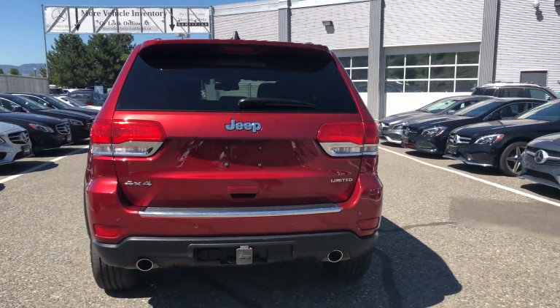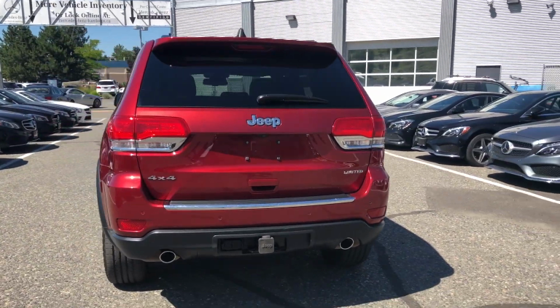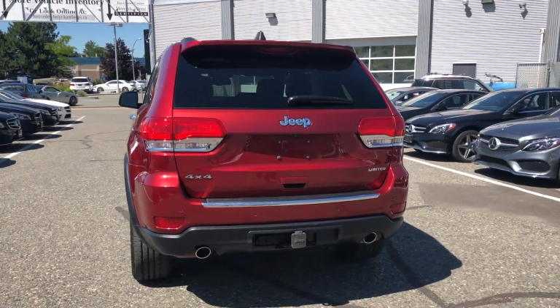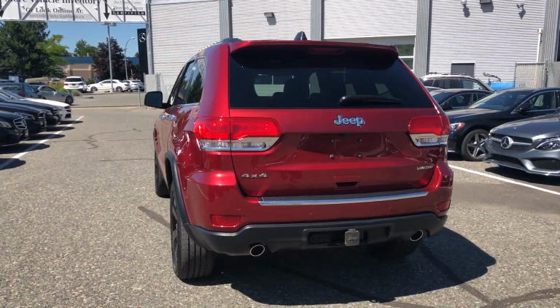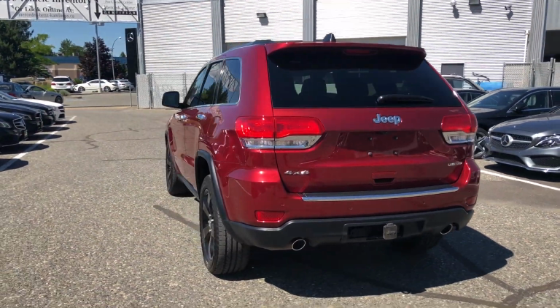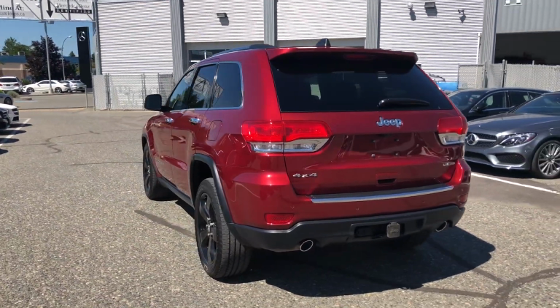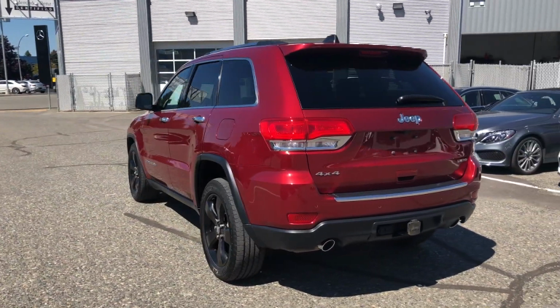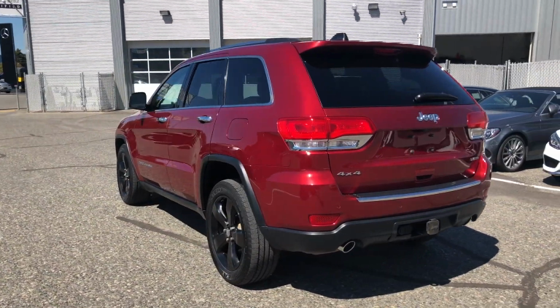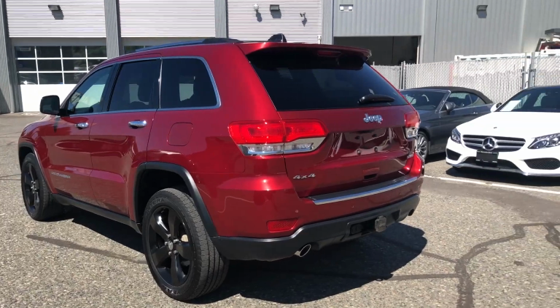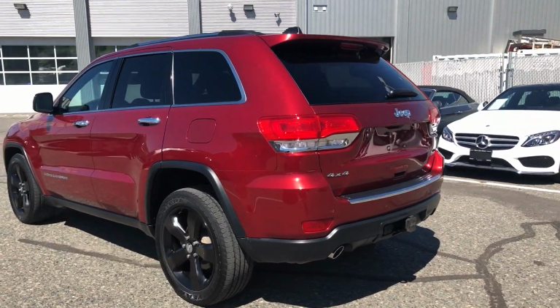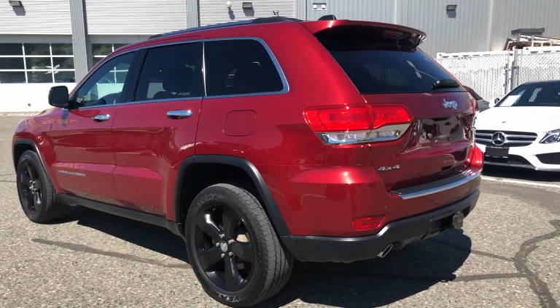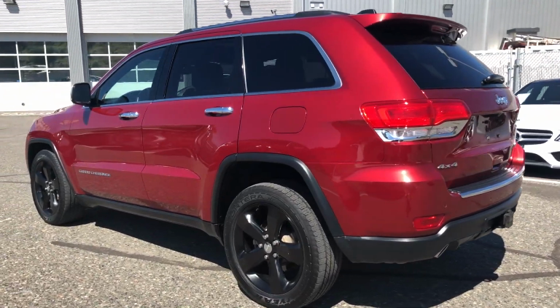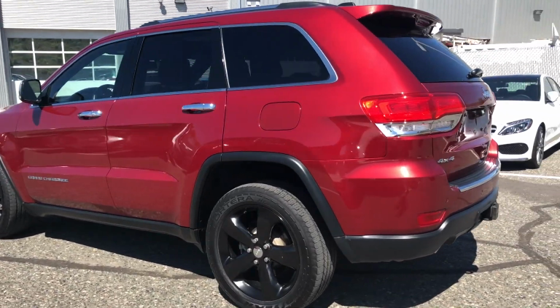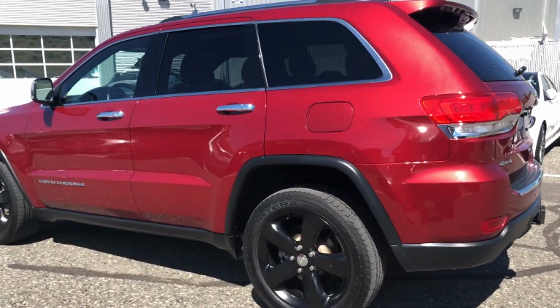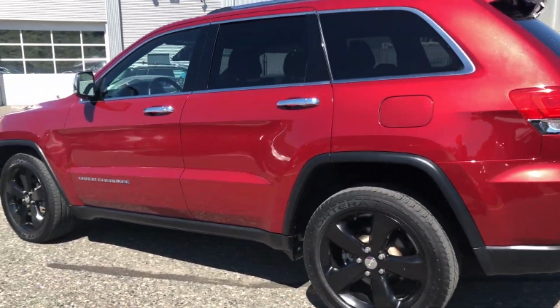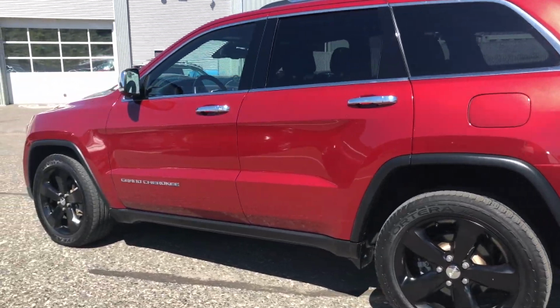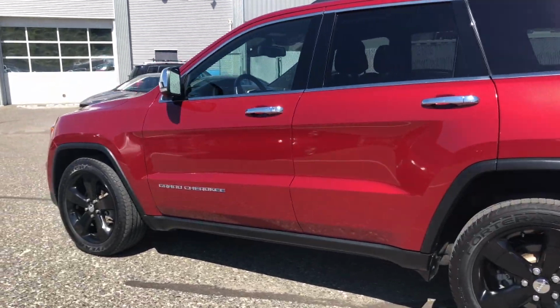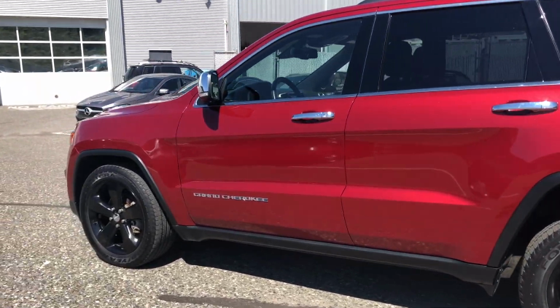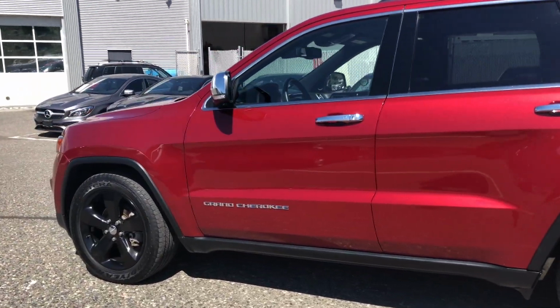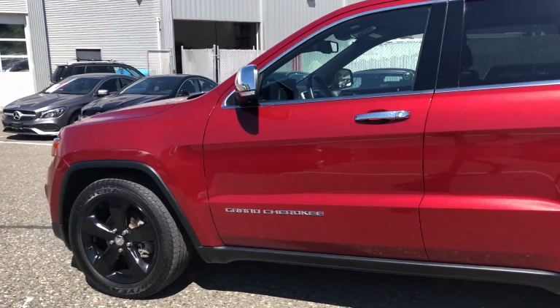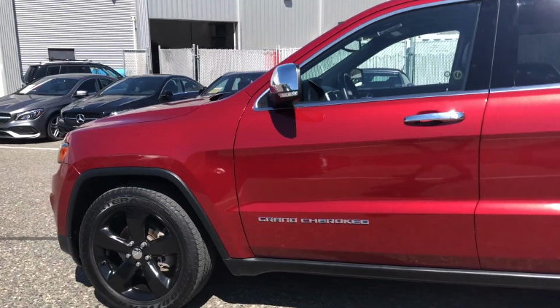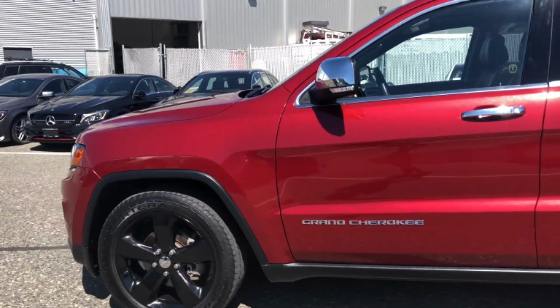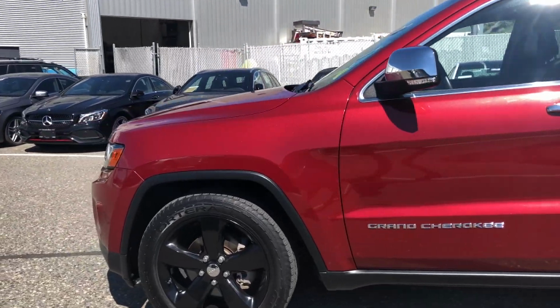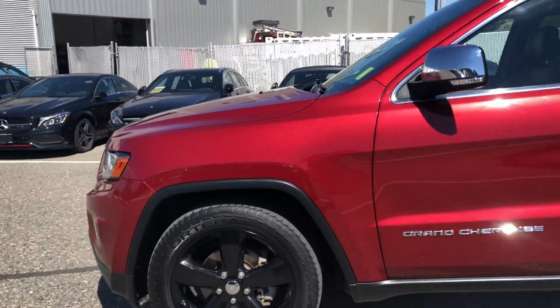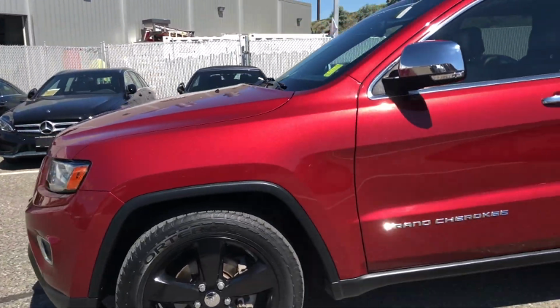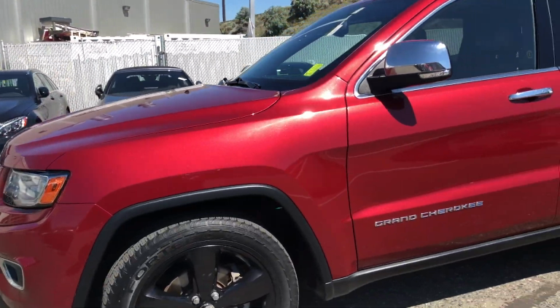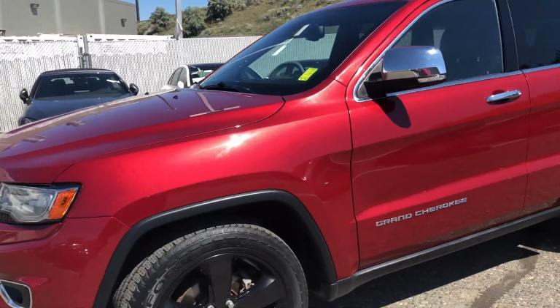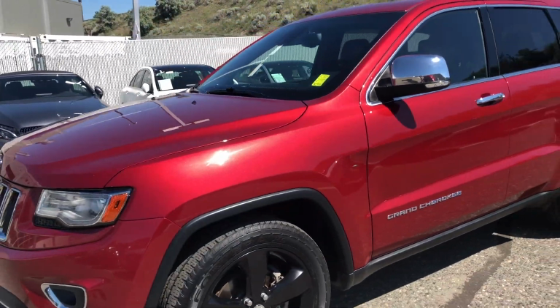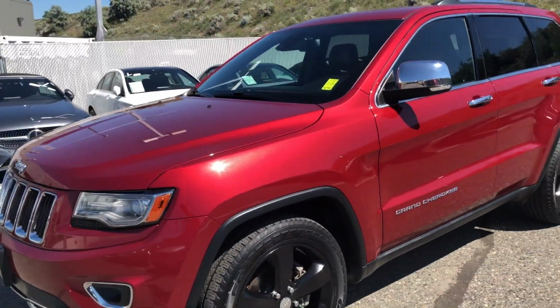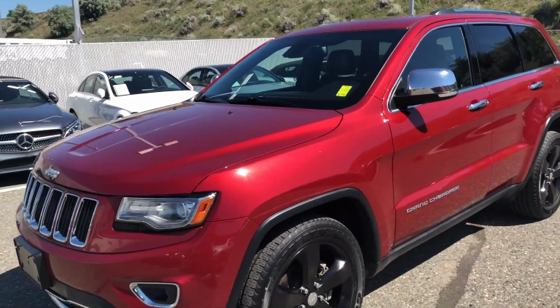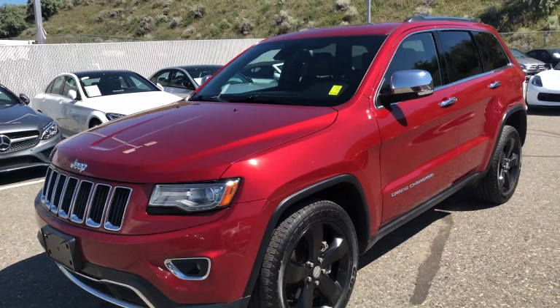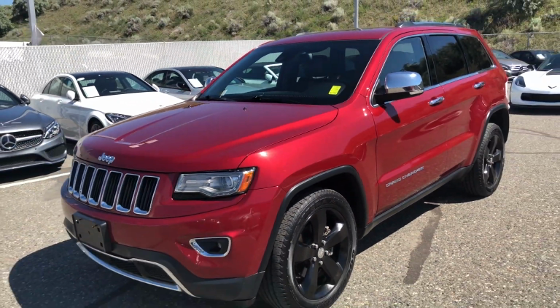It does come equipped with the advanced technology package, luxury package, and trailering tow package. It does also have the park sense rear park assist system. Tons of options in this Jeep. Let's take a closer look inside.